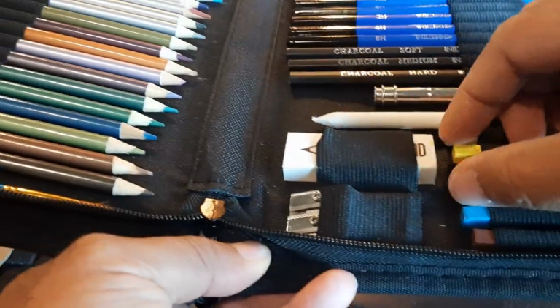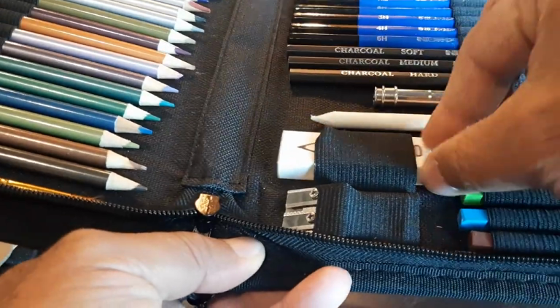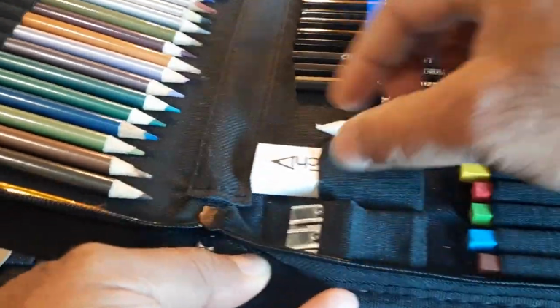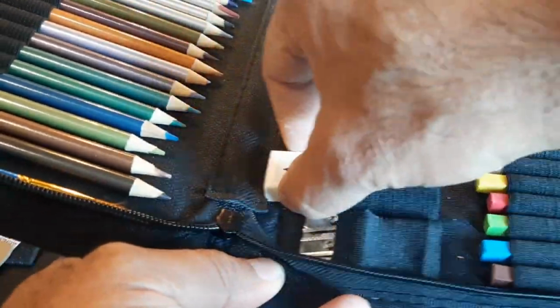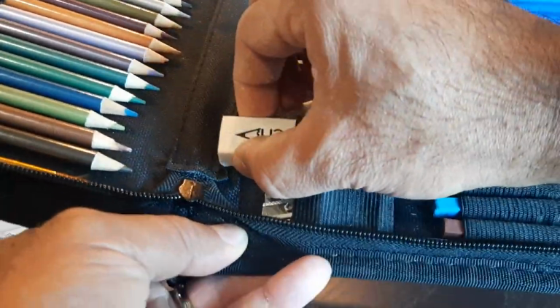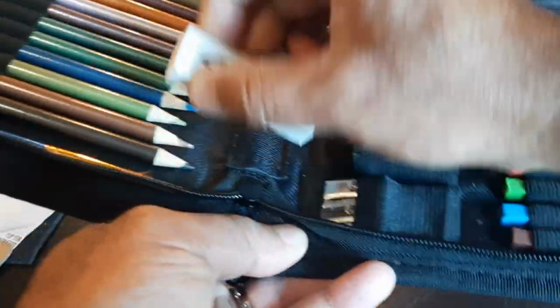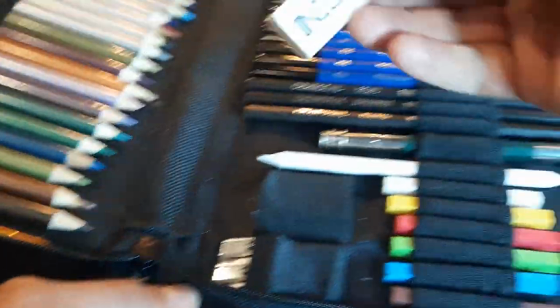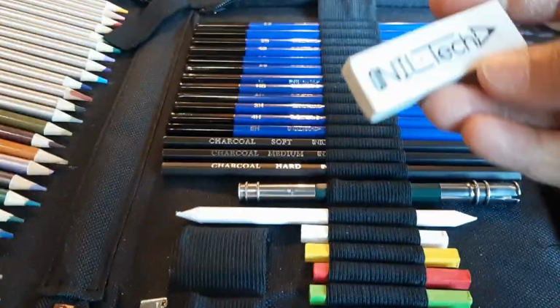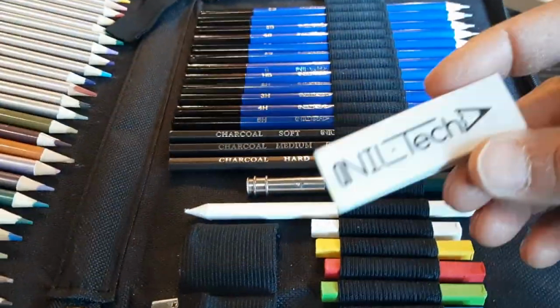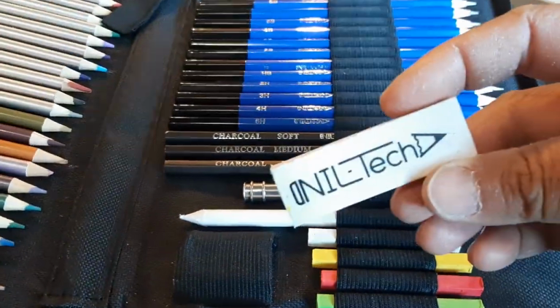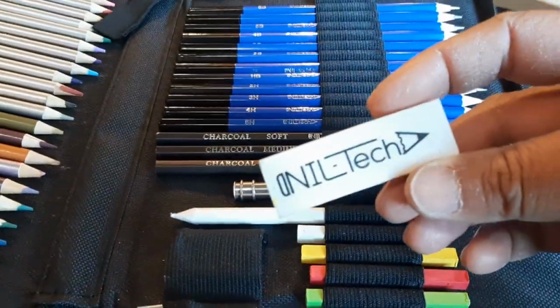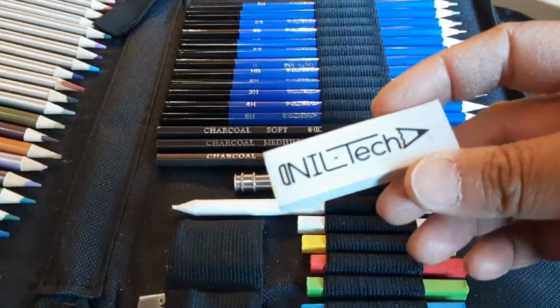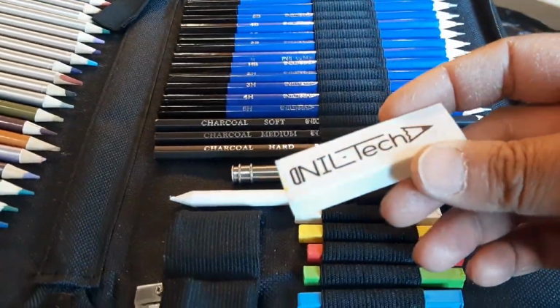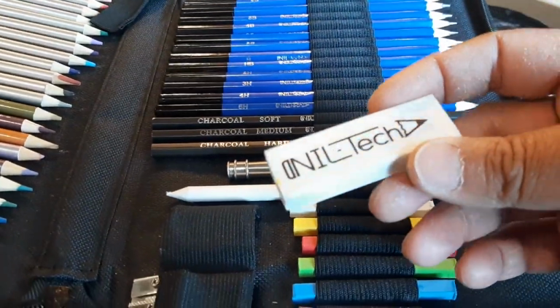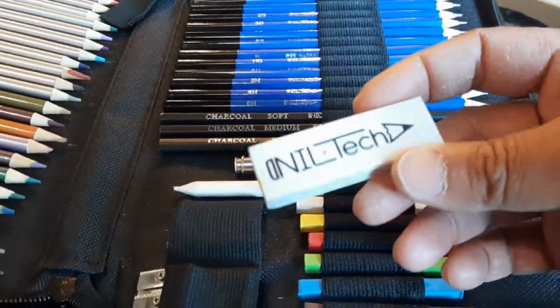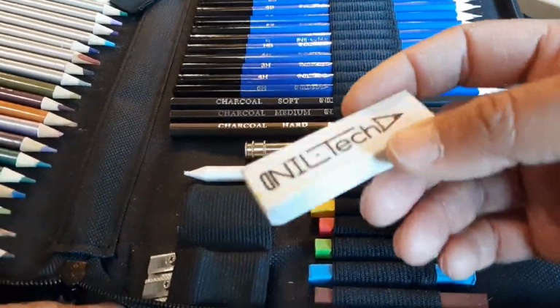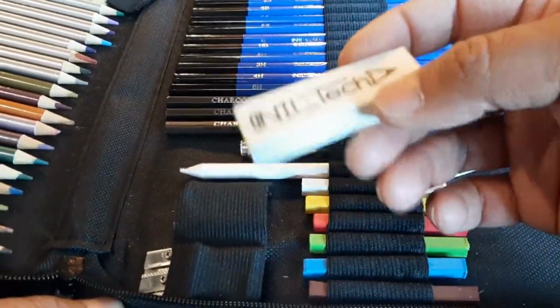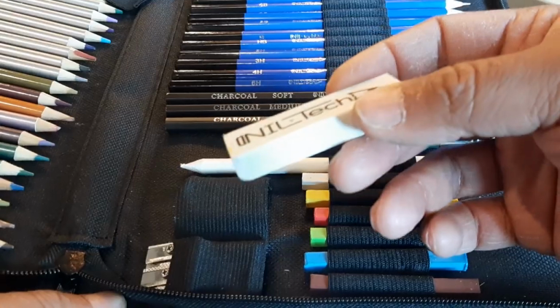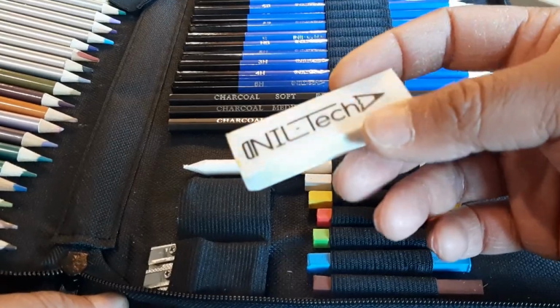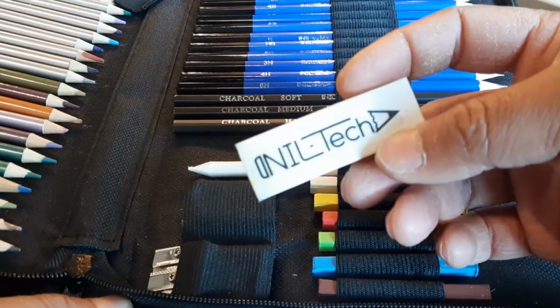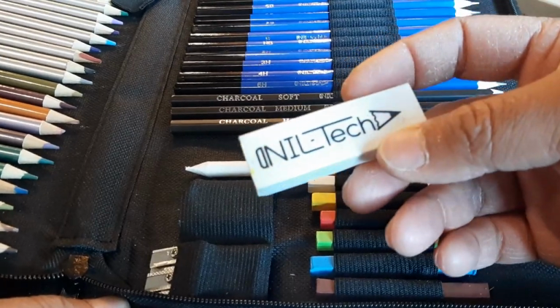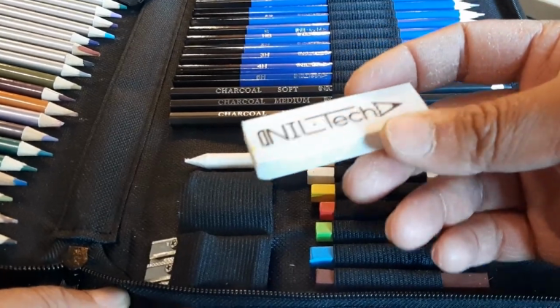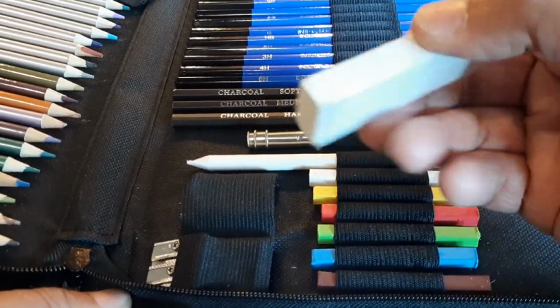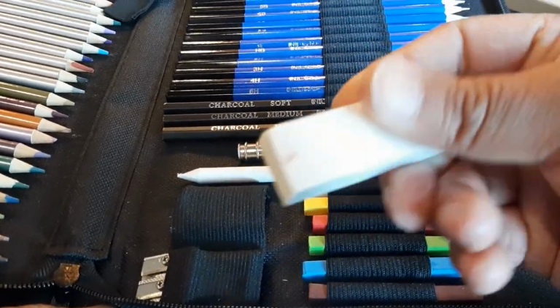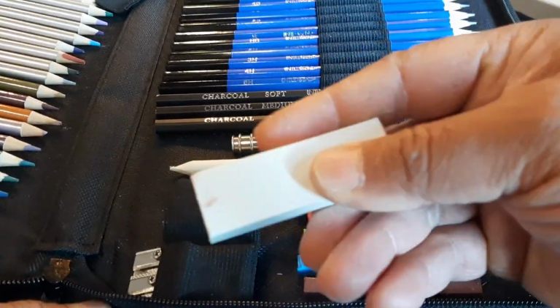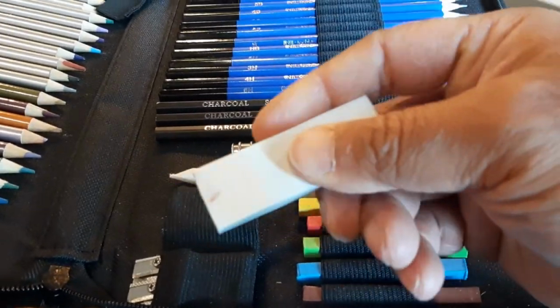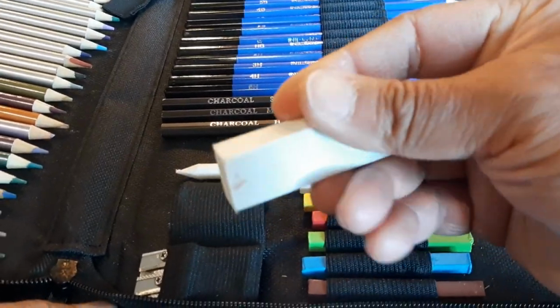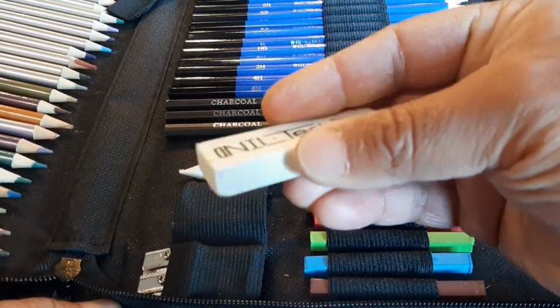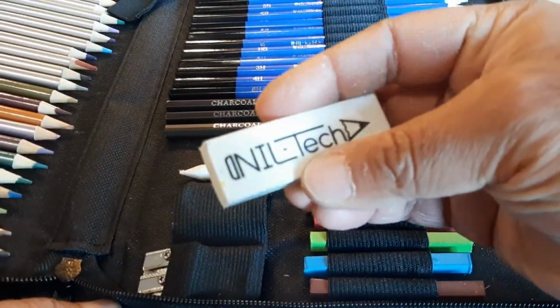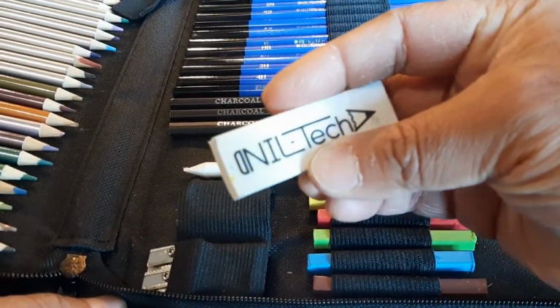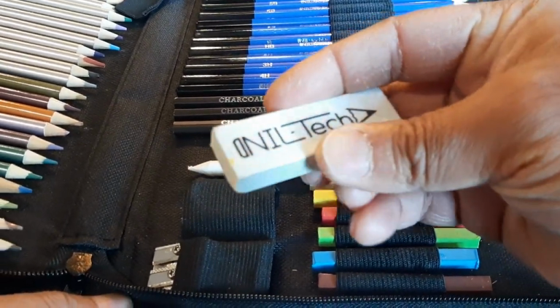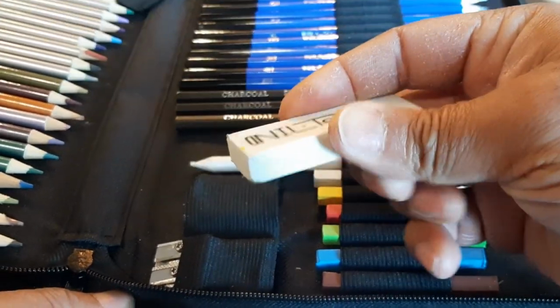It comes with this nice eraser, which erases pretty well and doesn't leave much of a mess. It's a nice soft type eraser.